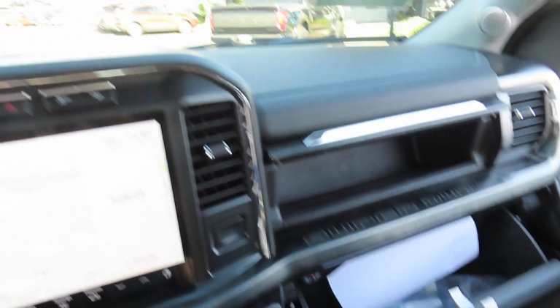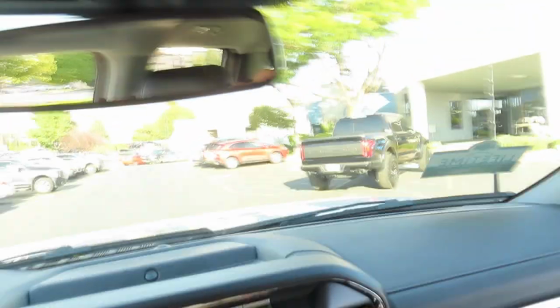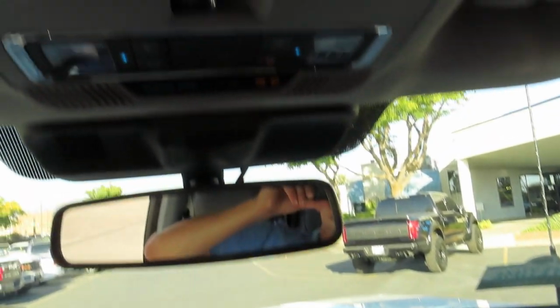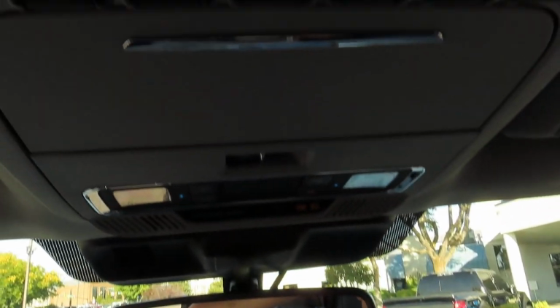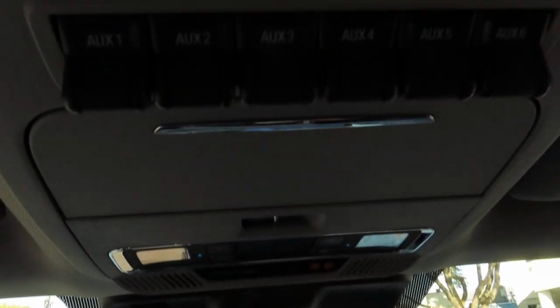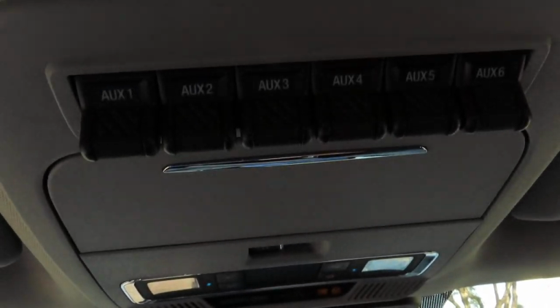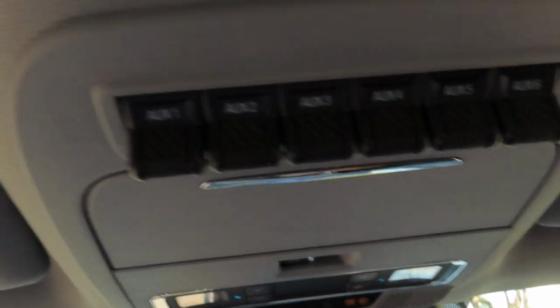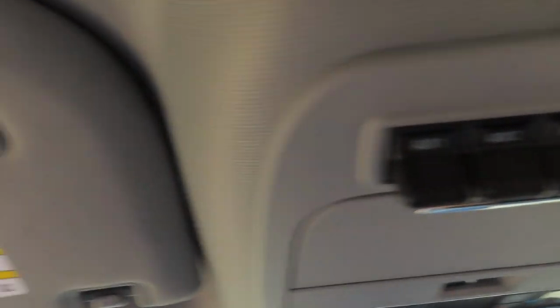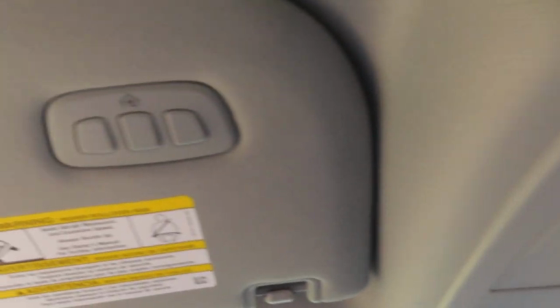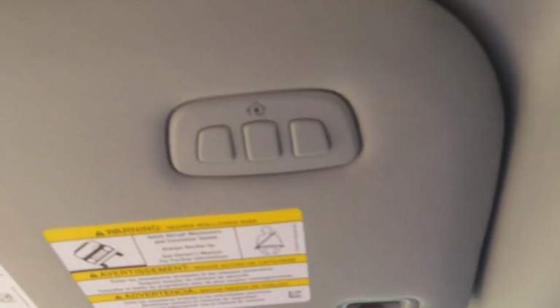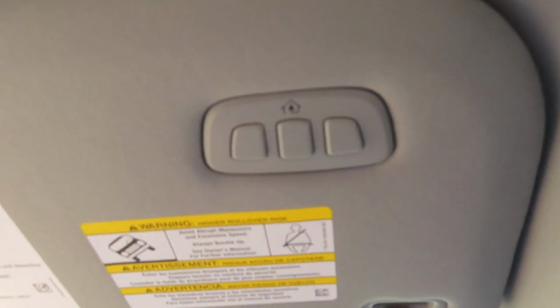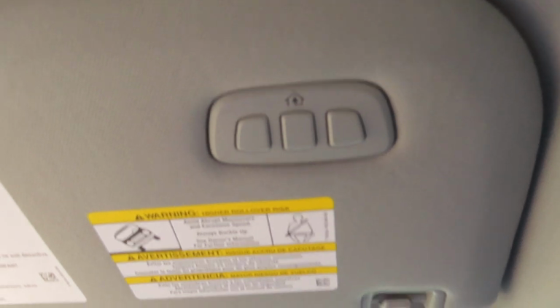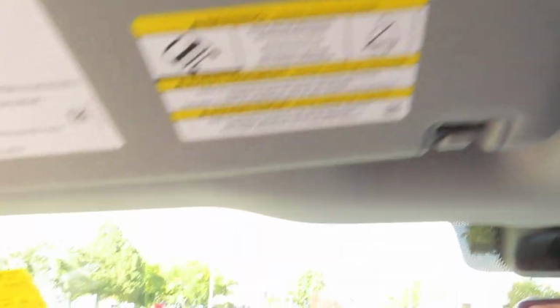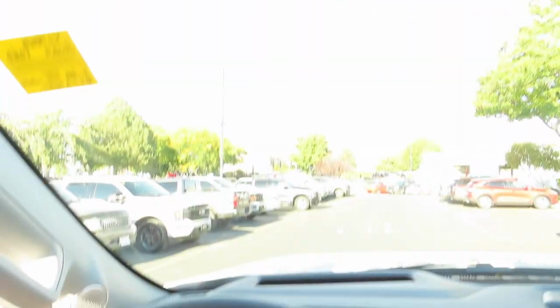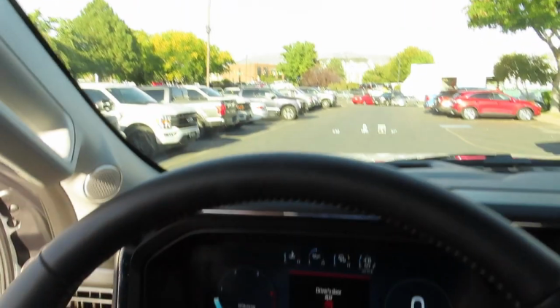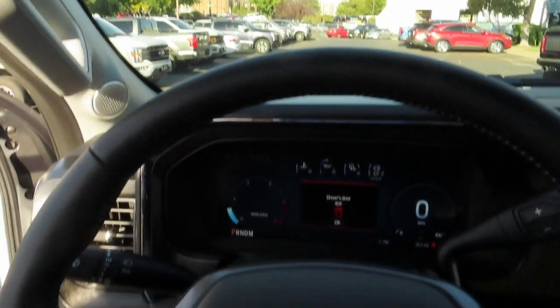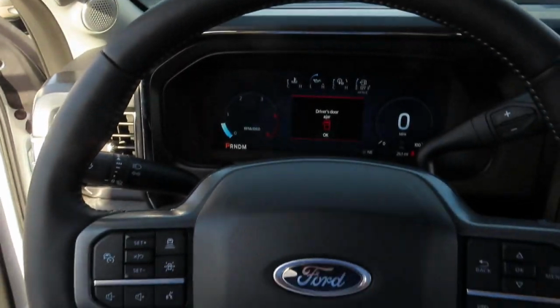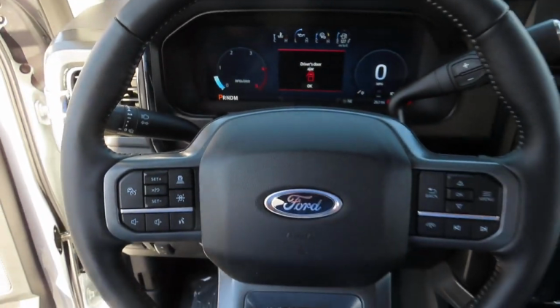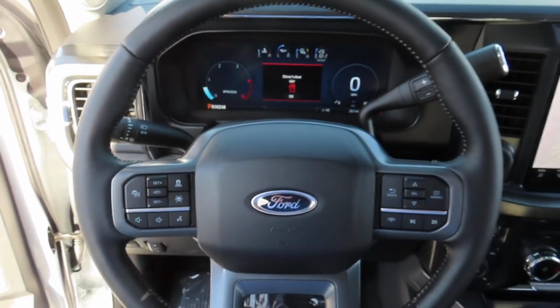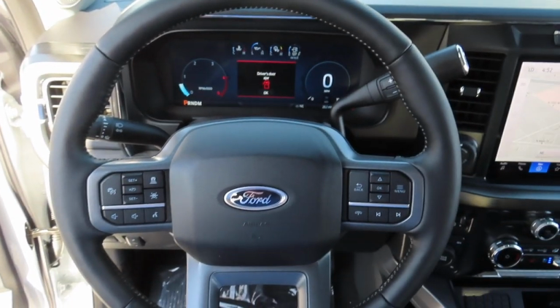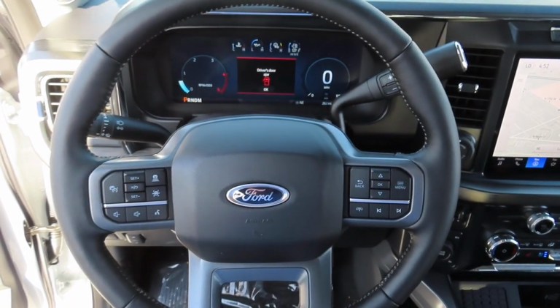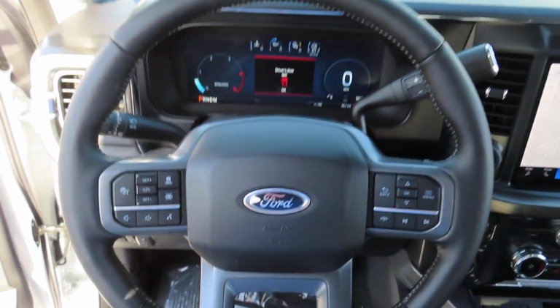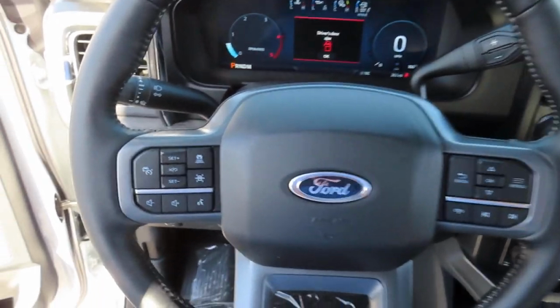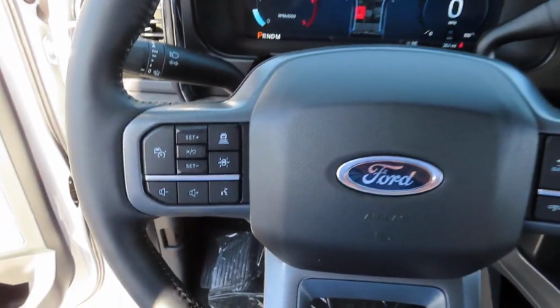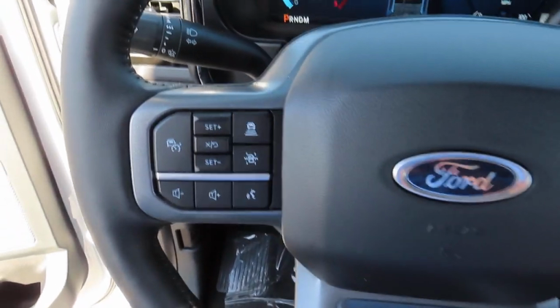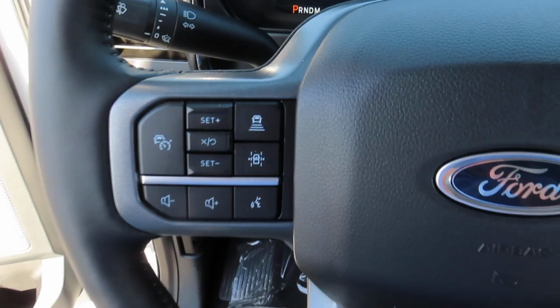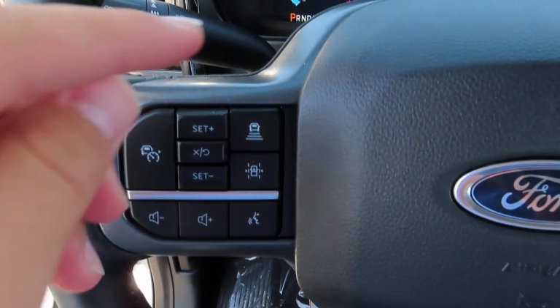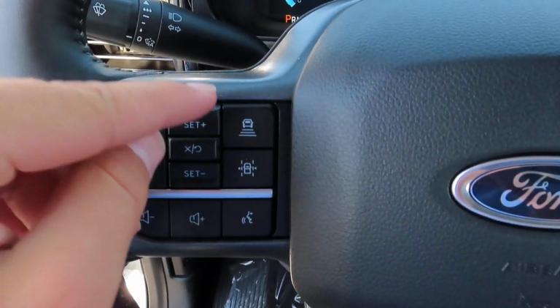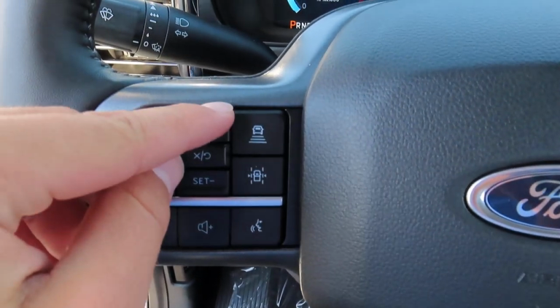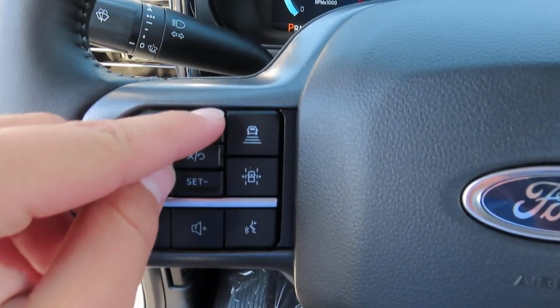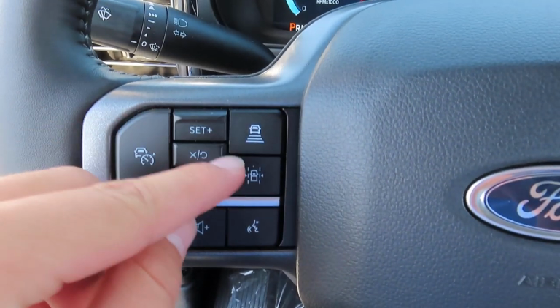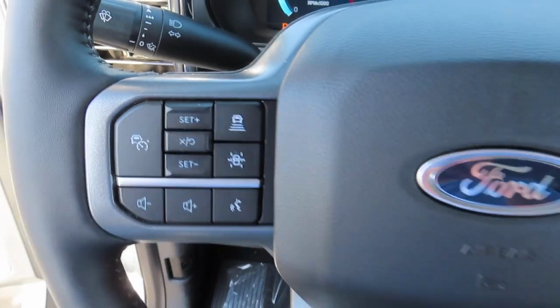And up here you can find your auxiliary switches, and just next to that is your garage door opener. And the steering wheel has both your adaptive cruise control and lane keeping.